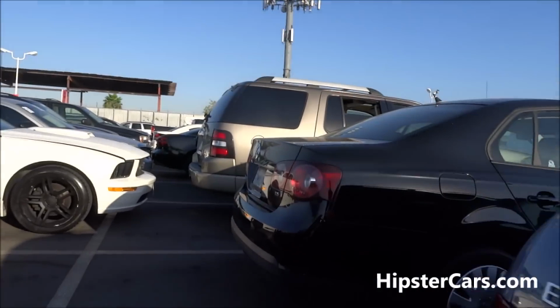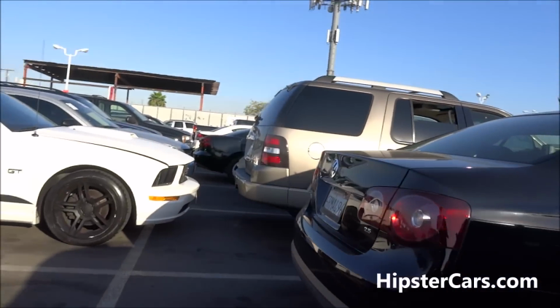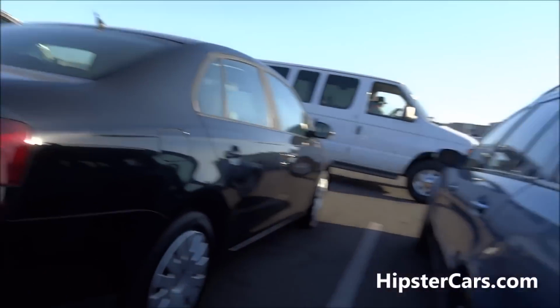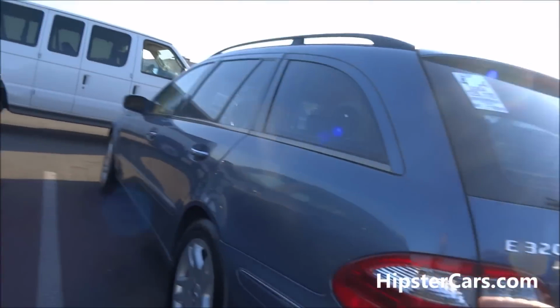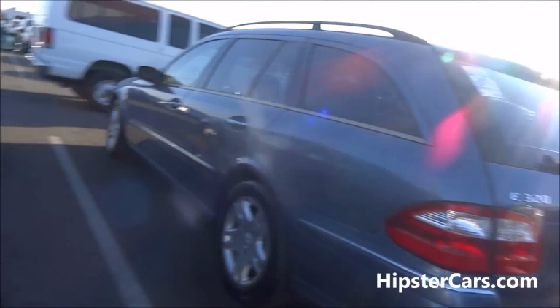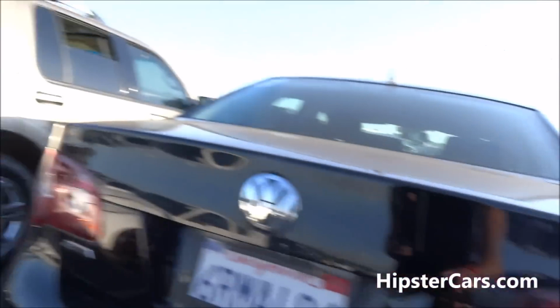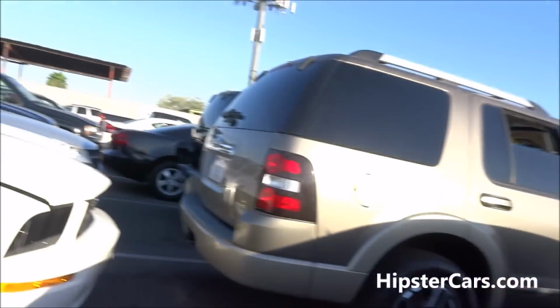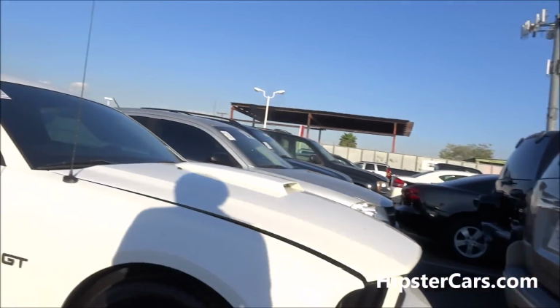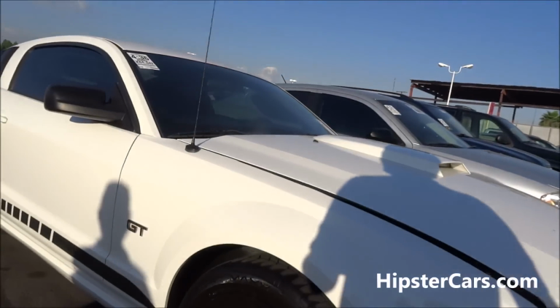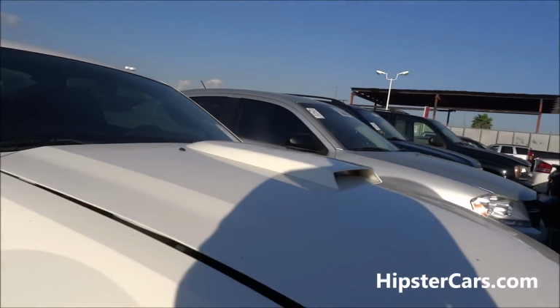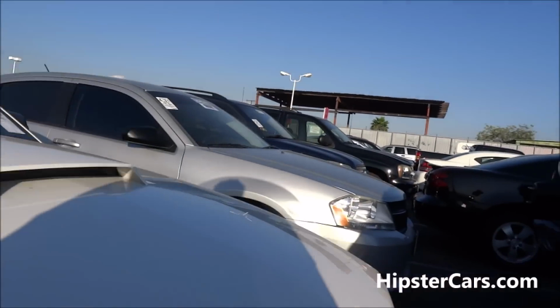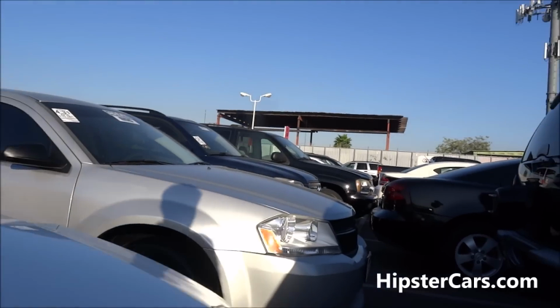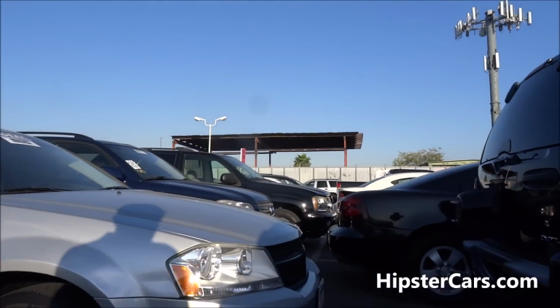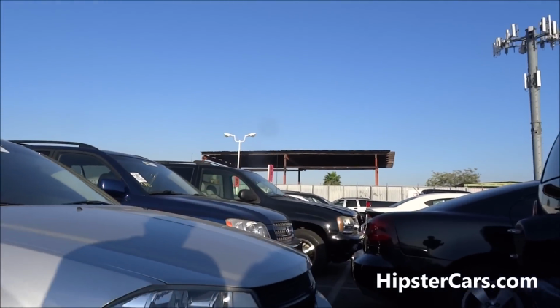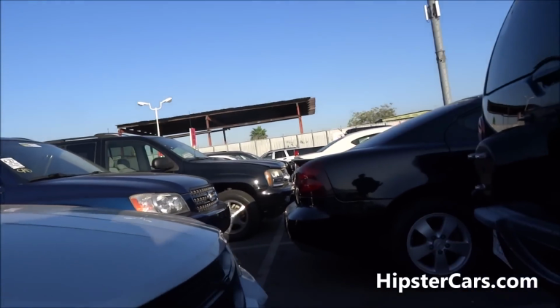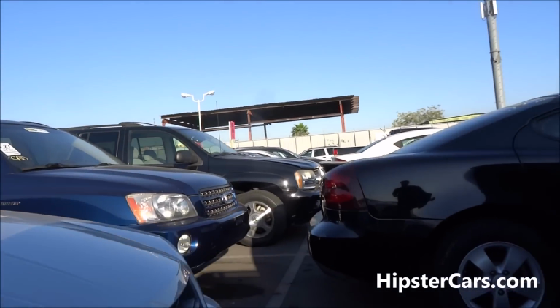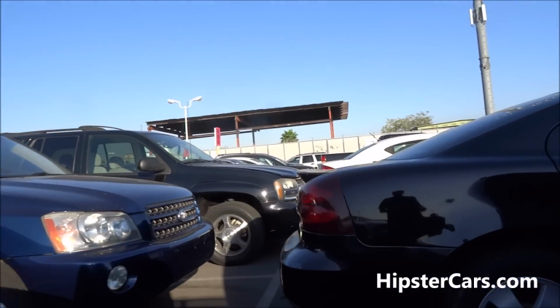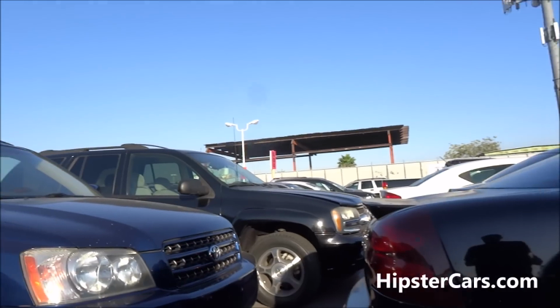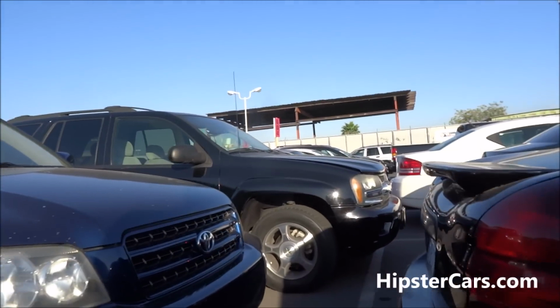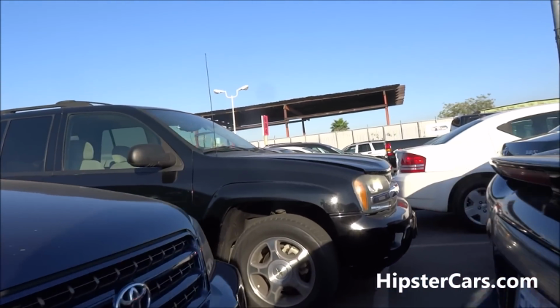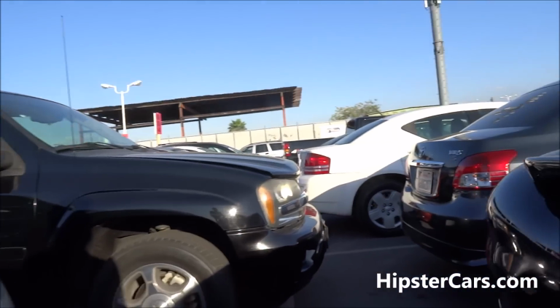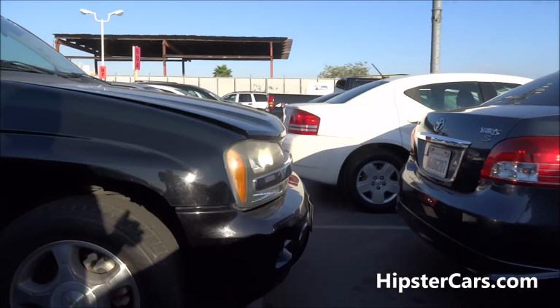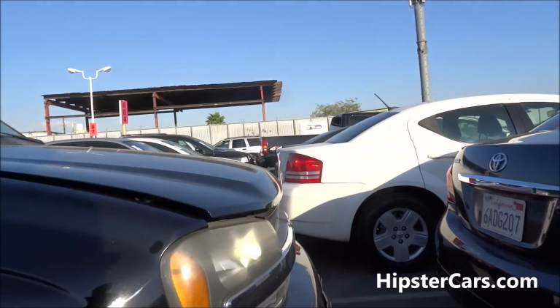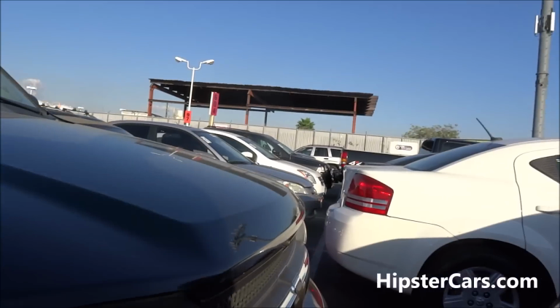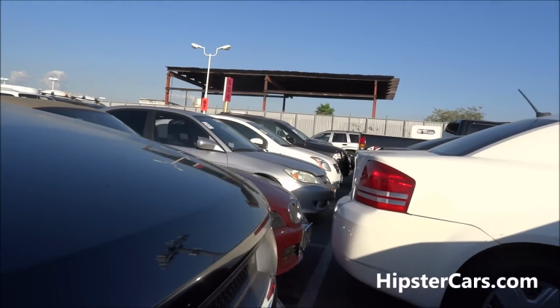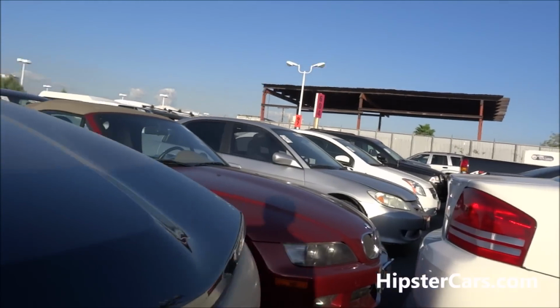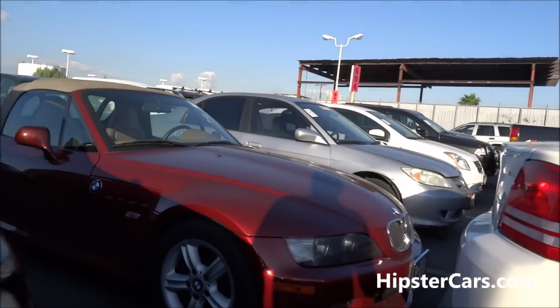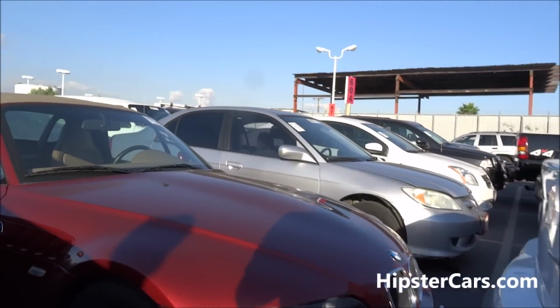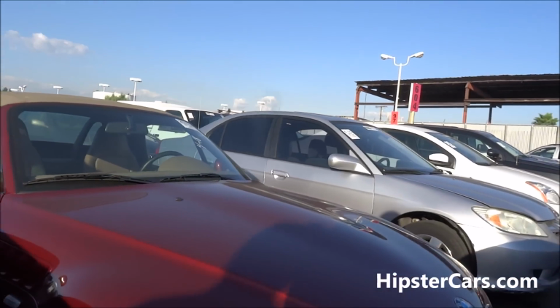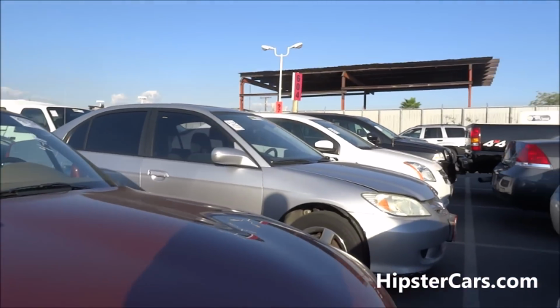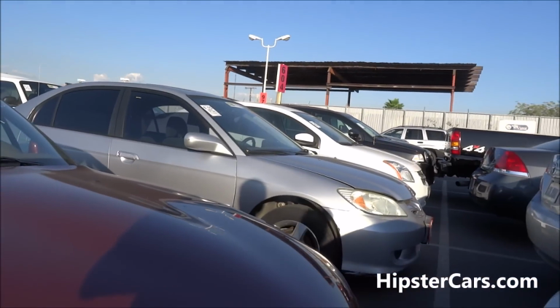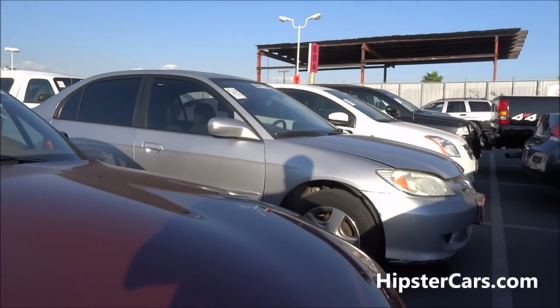Nice little E320 wagon. Okay, let's forget about the Meaty and 4.3 and 4.11 — the 11 was very important to me. We're in a mix.